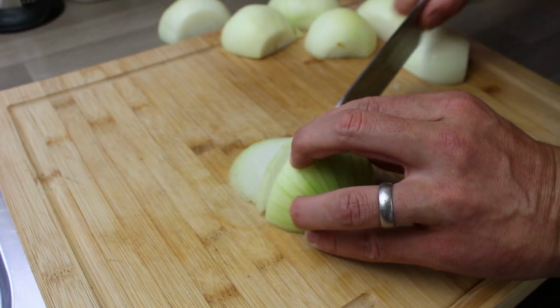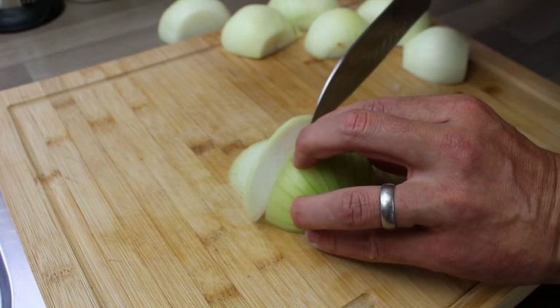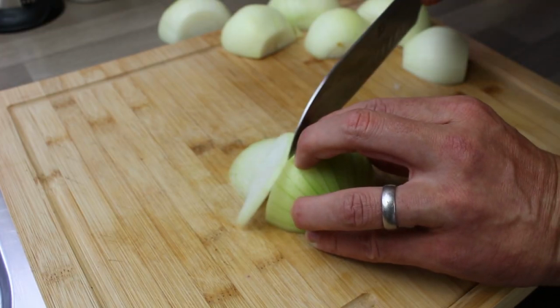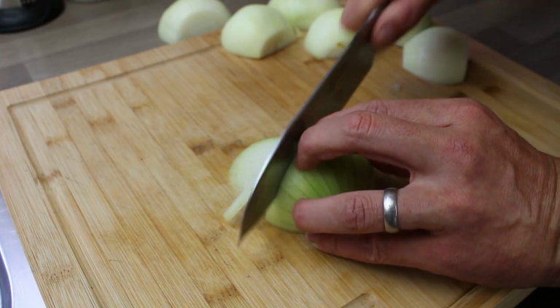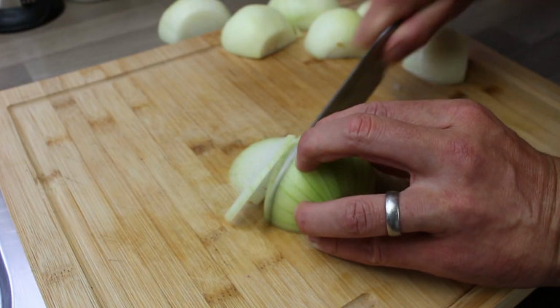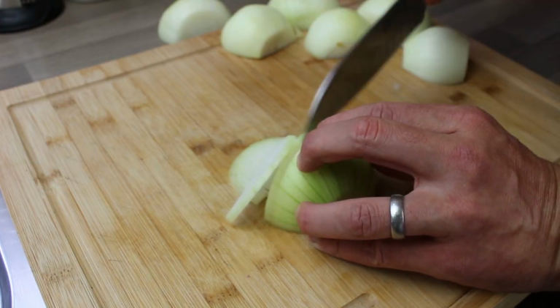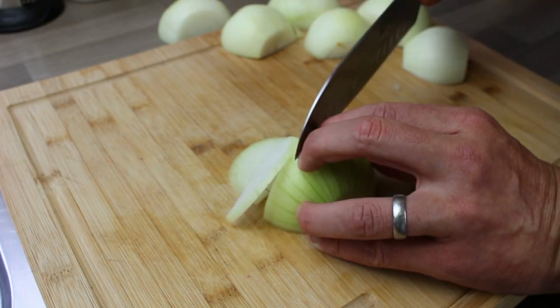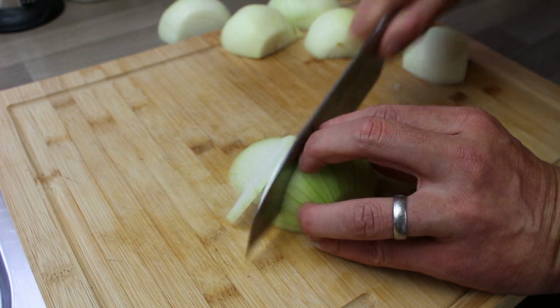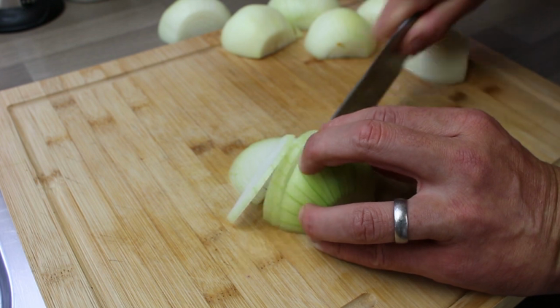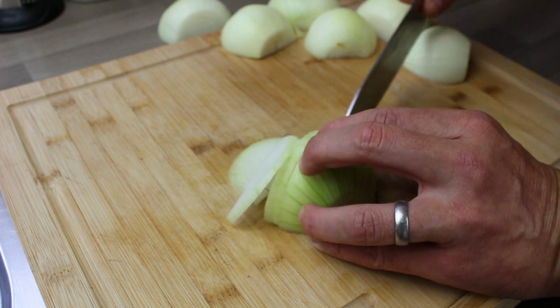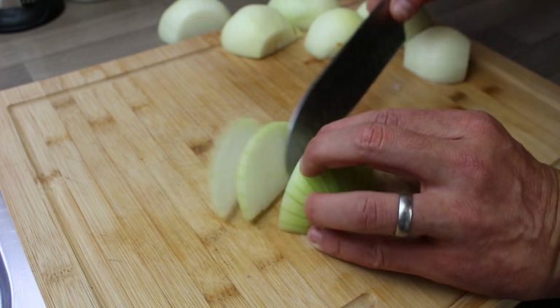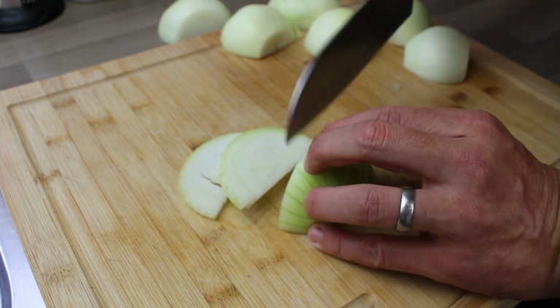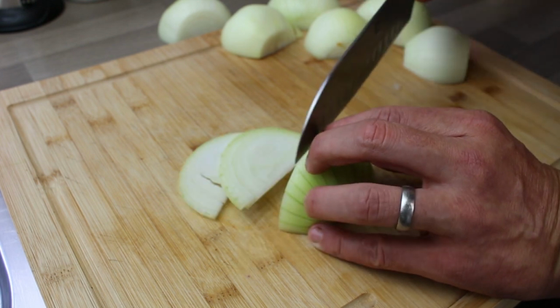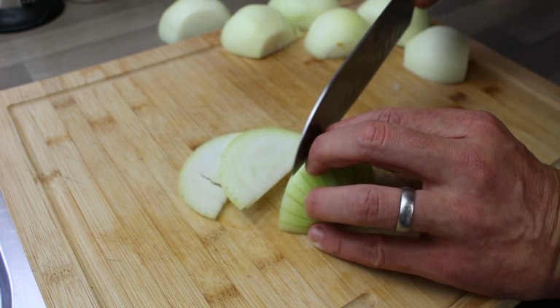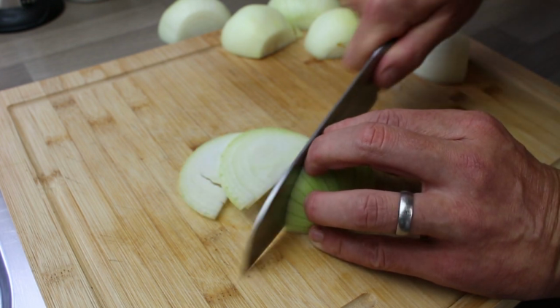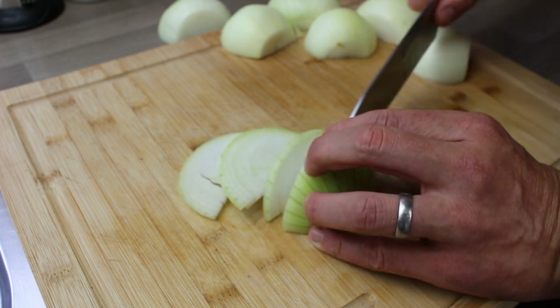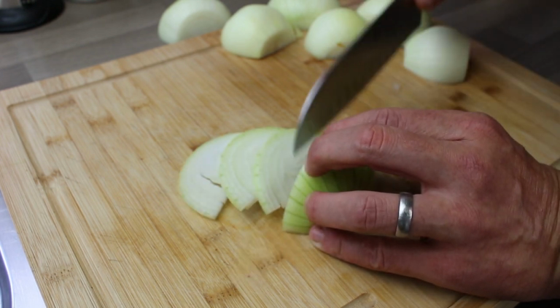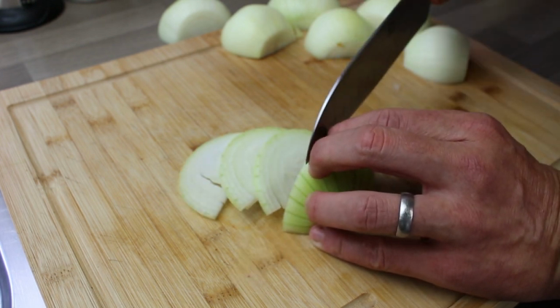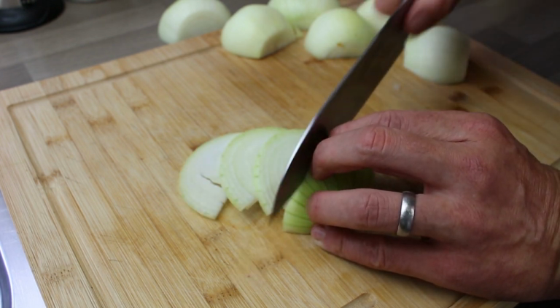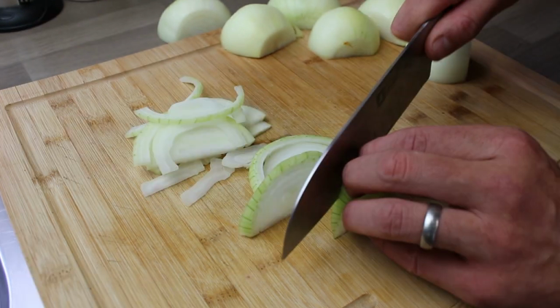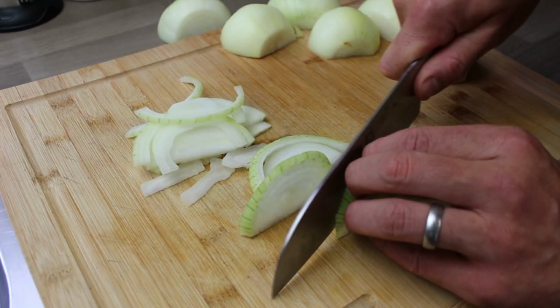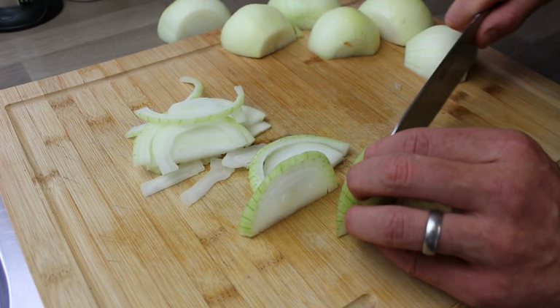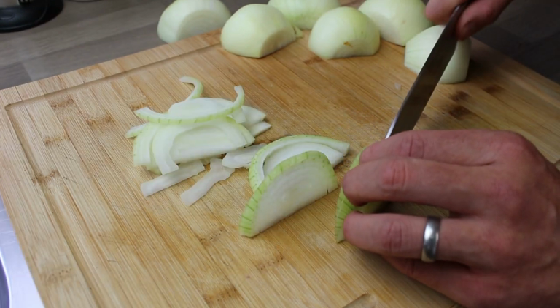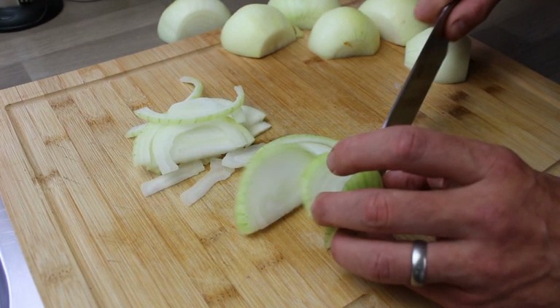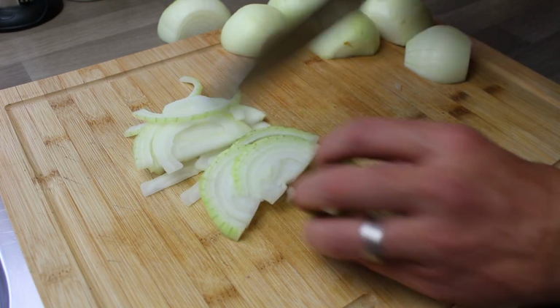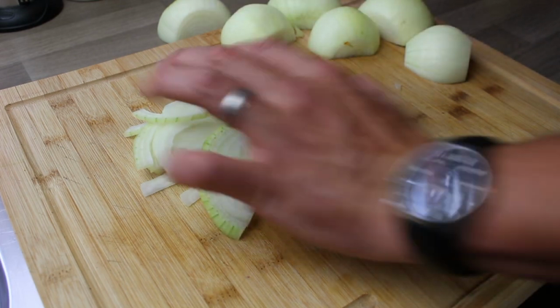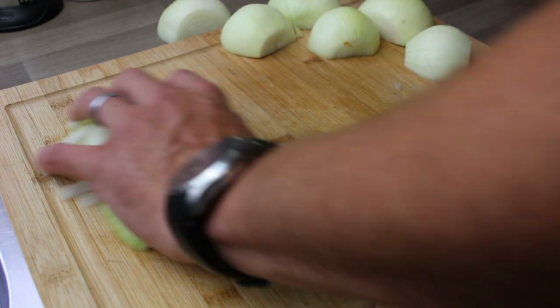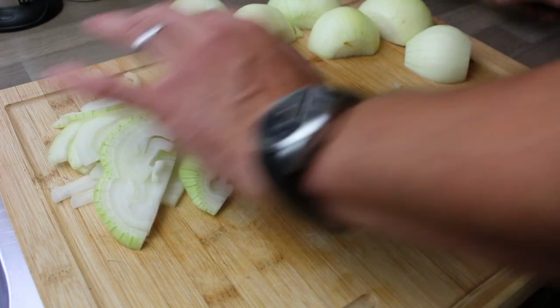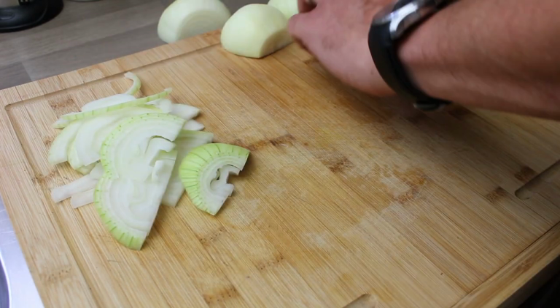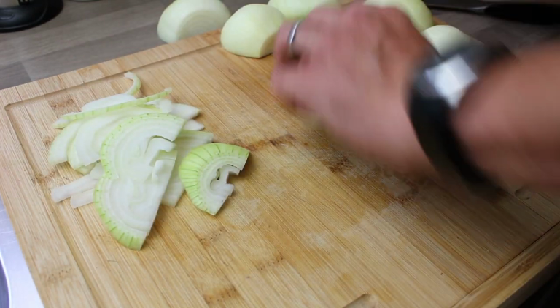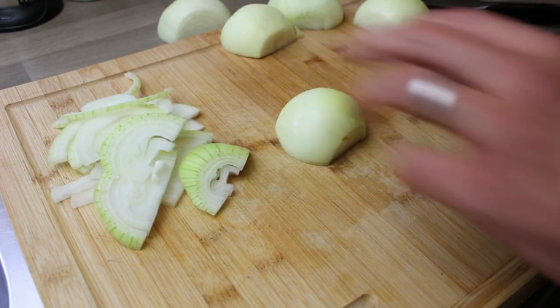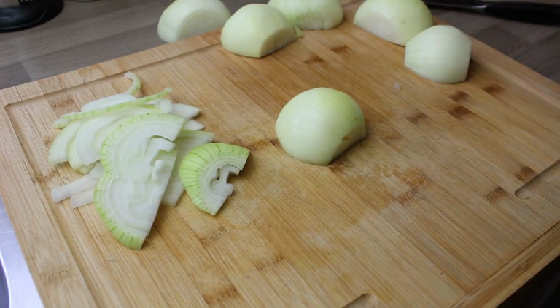We're just going to slice down. You don't want them too thin nor do you want them too thick so they don't cook. I'll show you a side of one of the slices — you can see that's about how thick you want them.